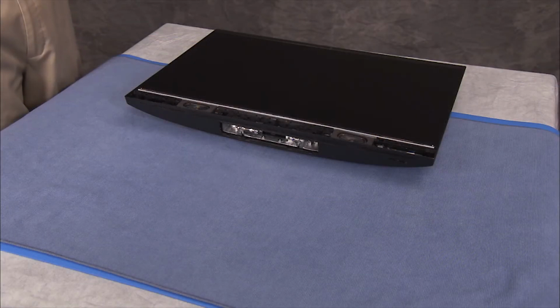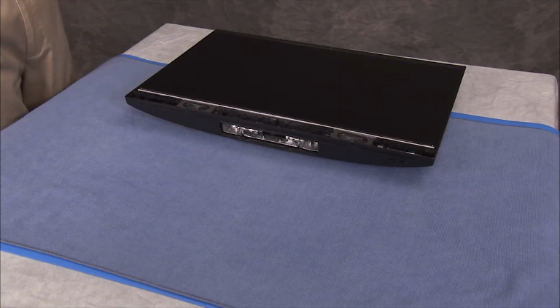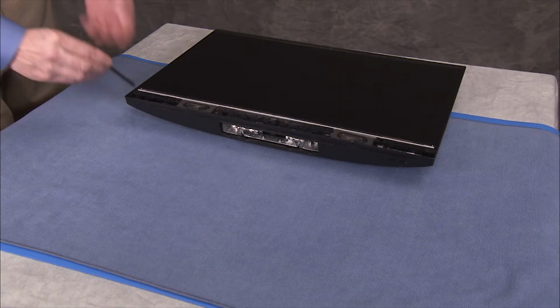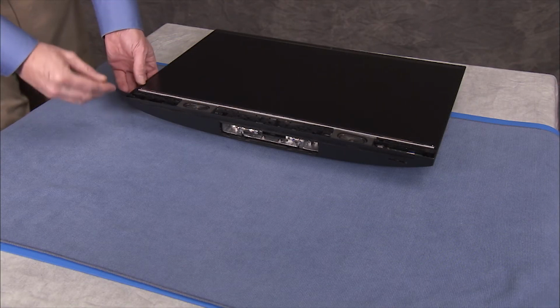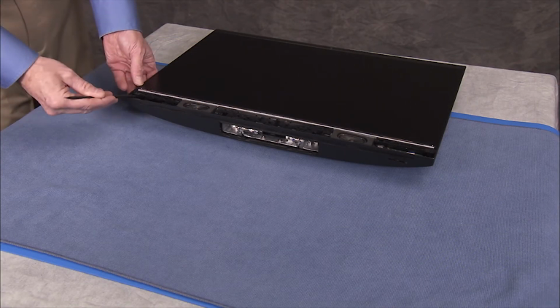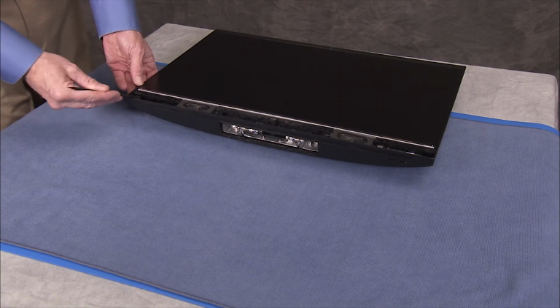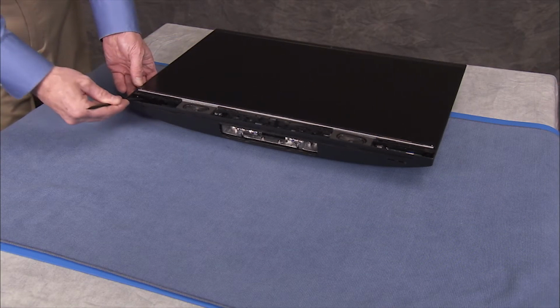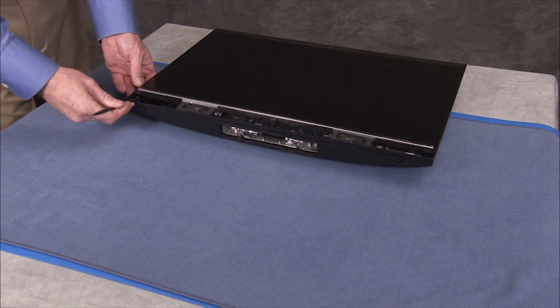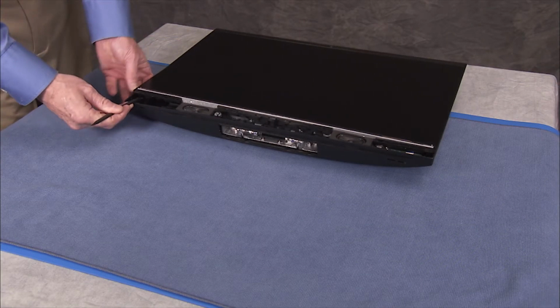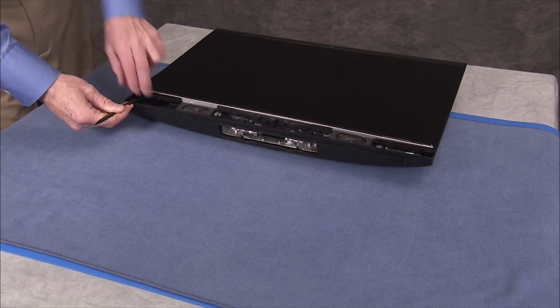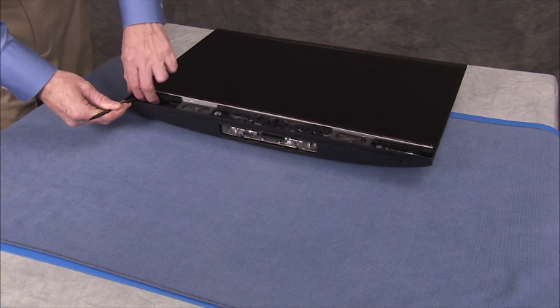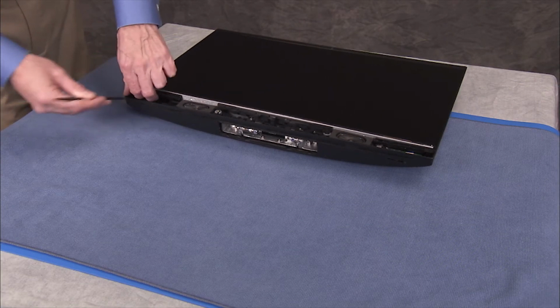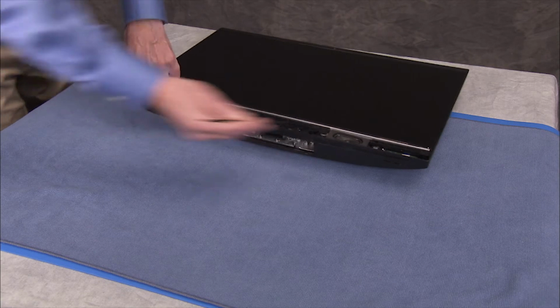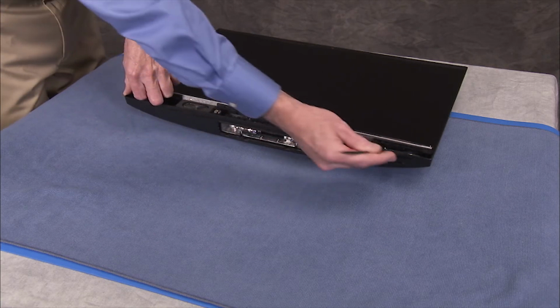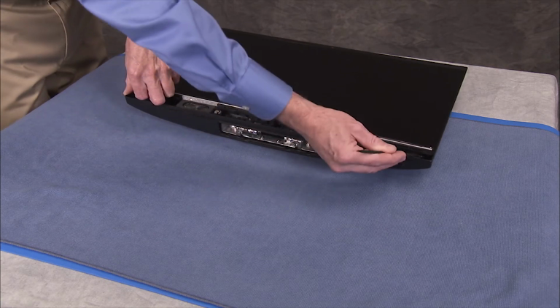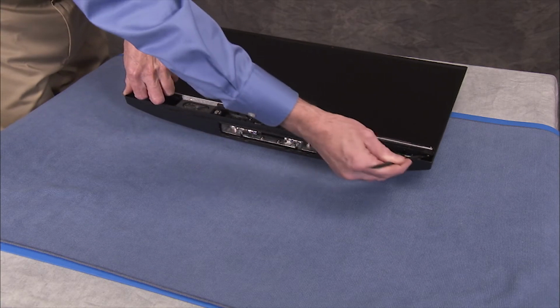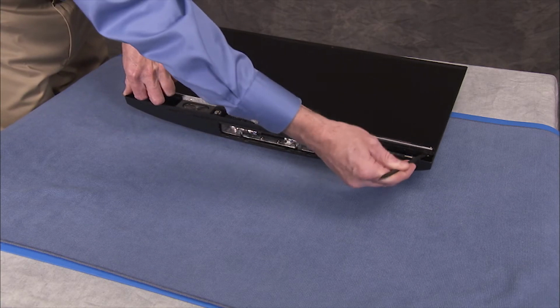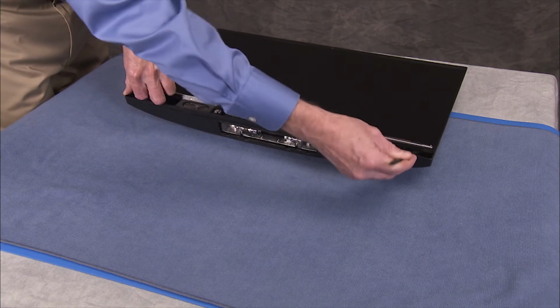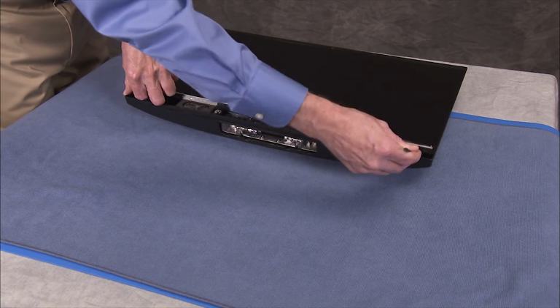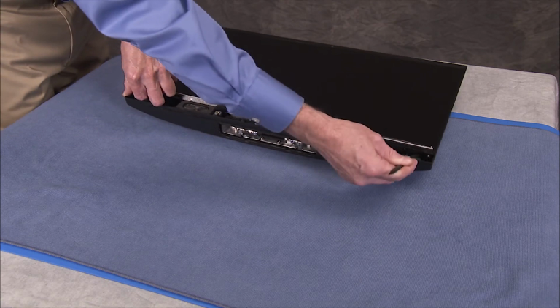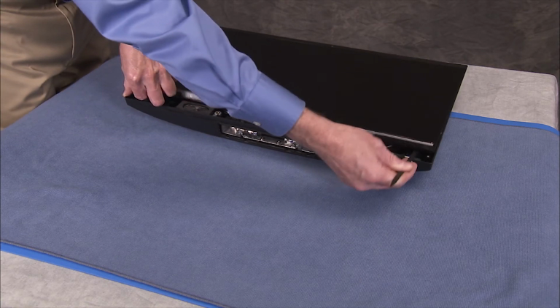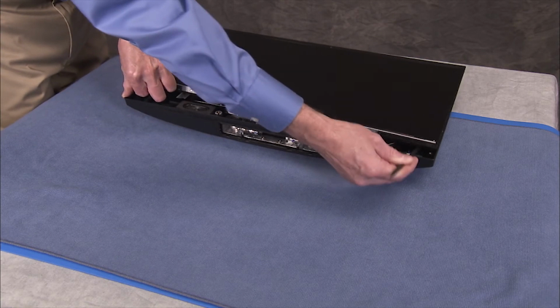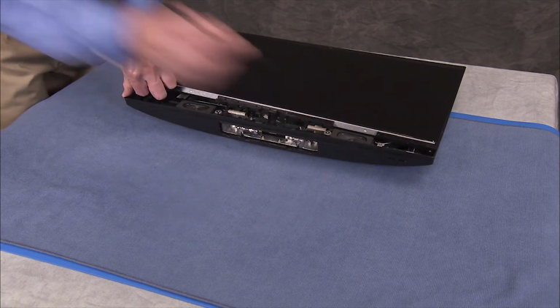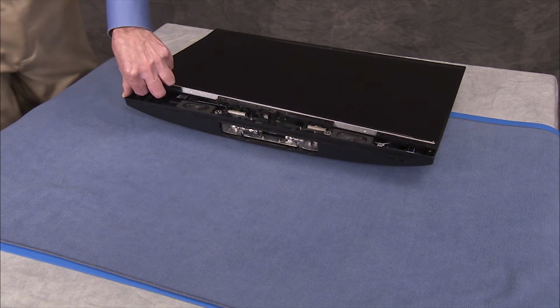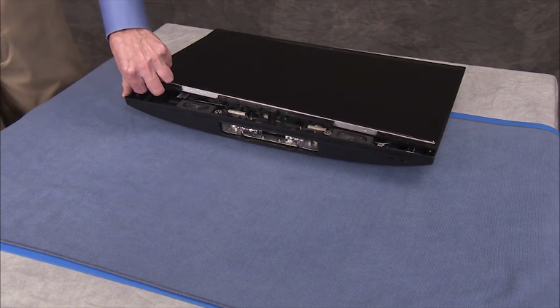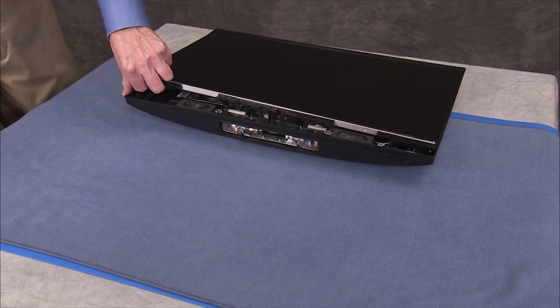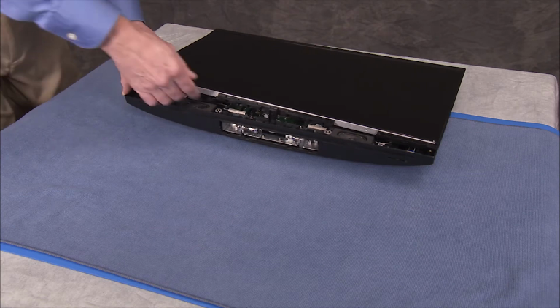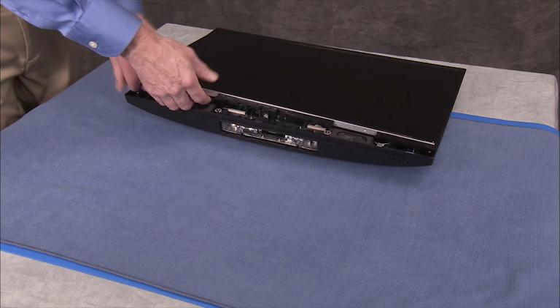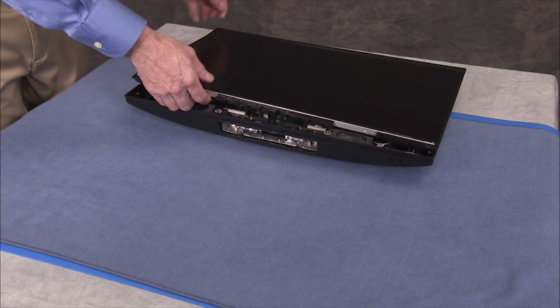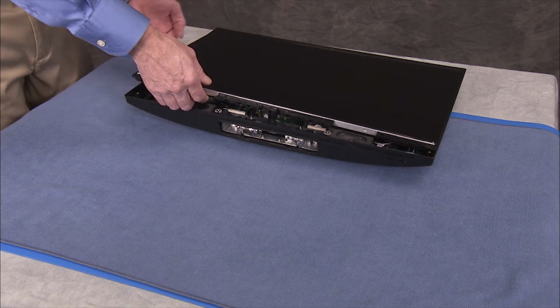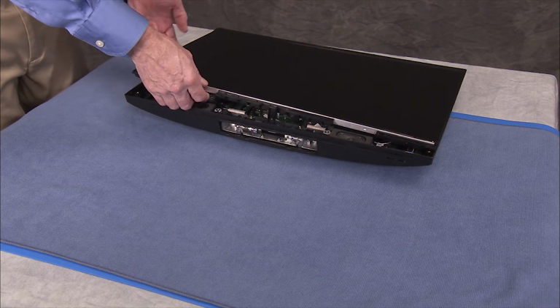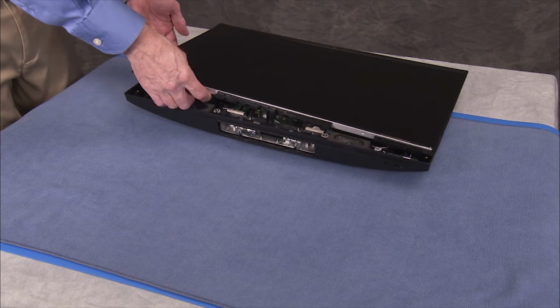Pry up the bottom front corners of the LCD panel assembly first, then carefully pry the rest of the panel off of the rear cover assembly.